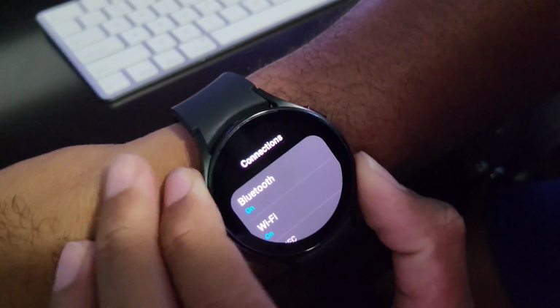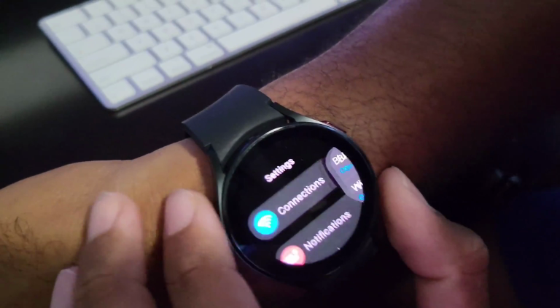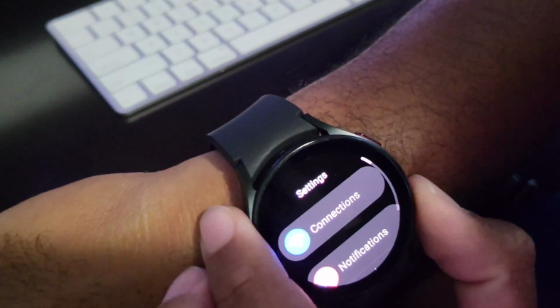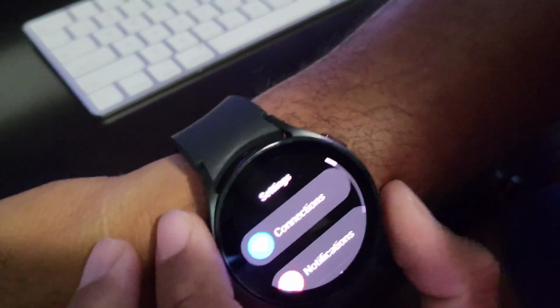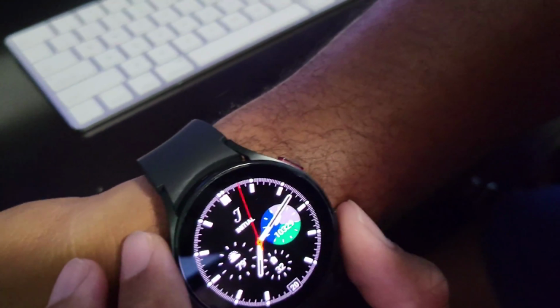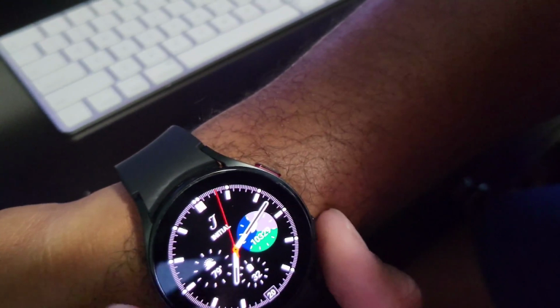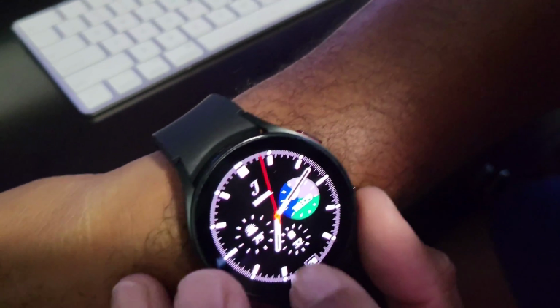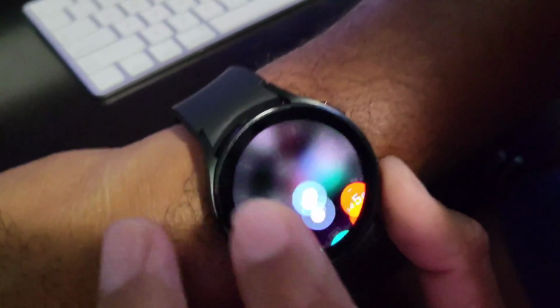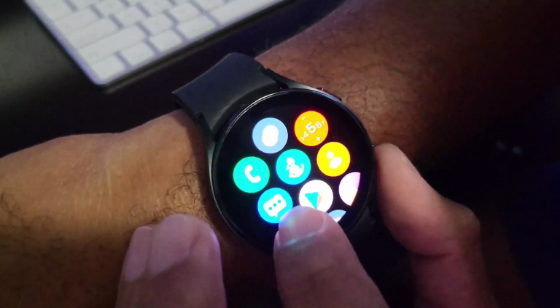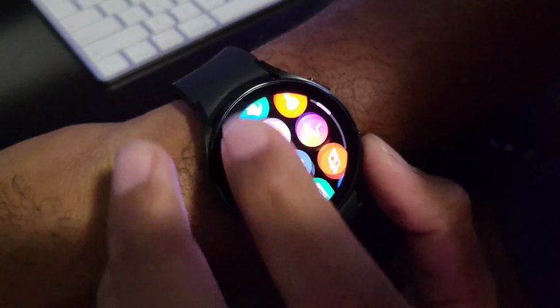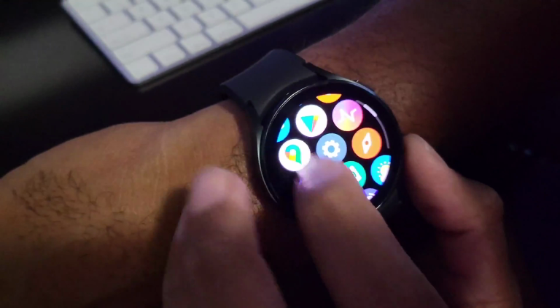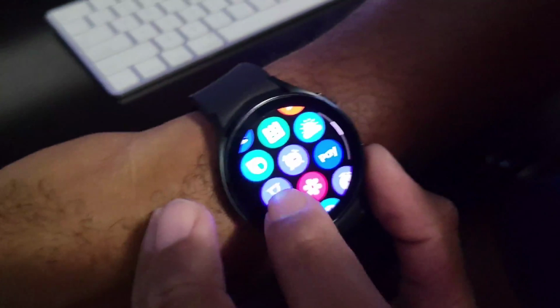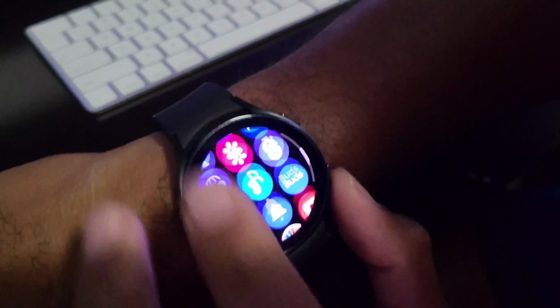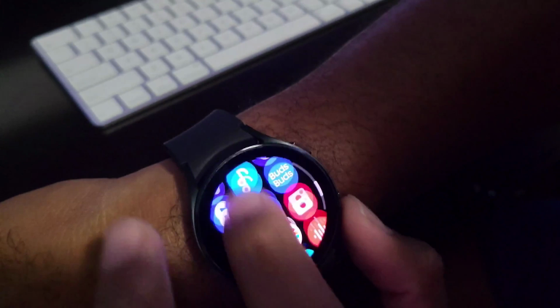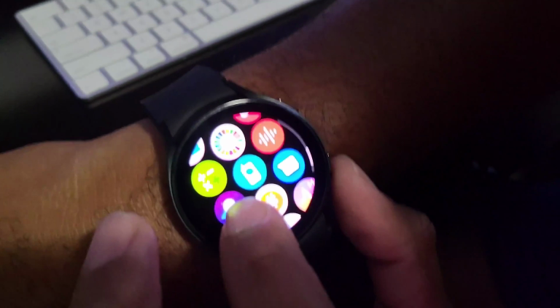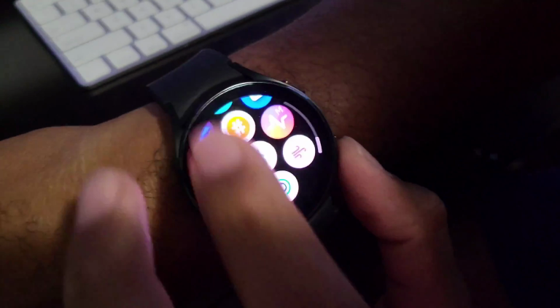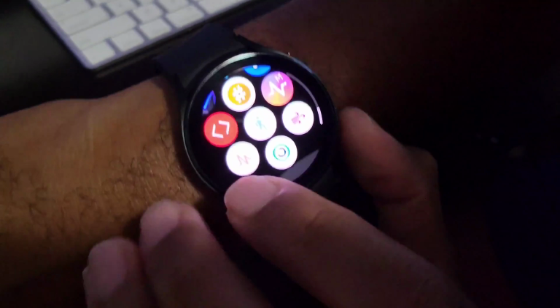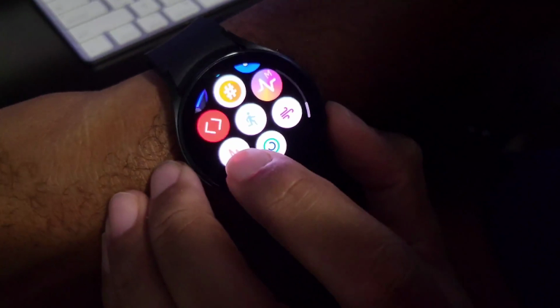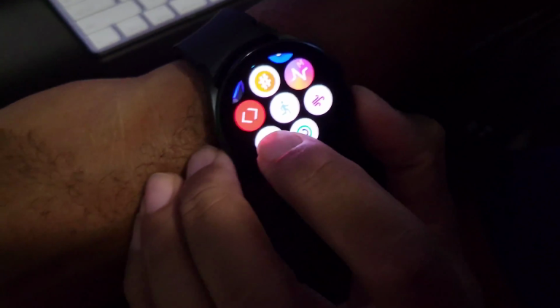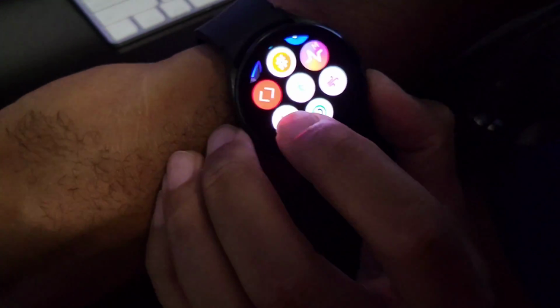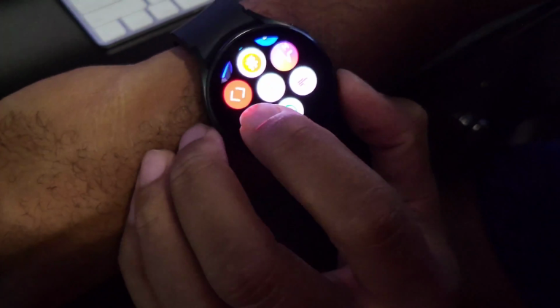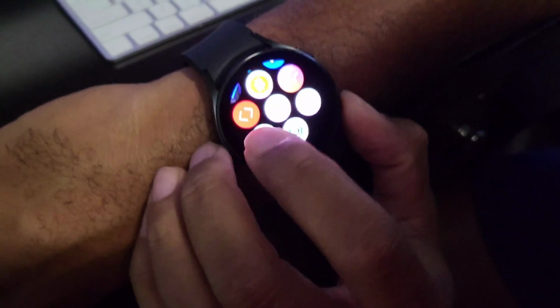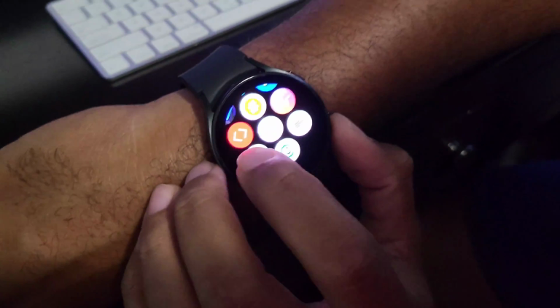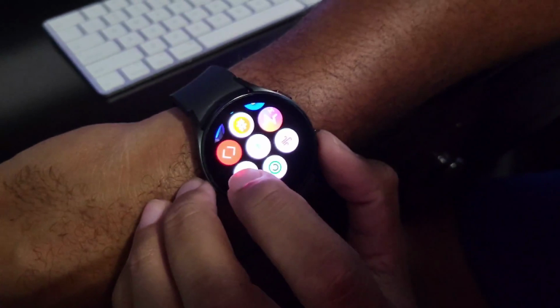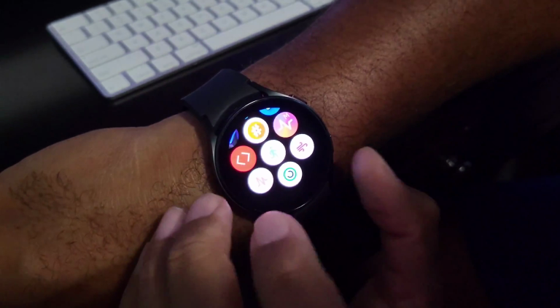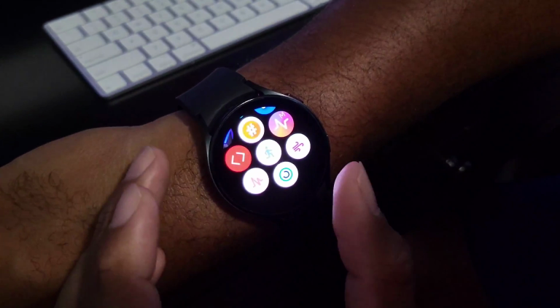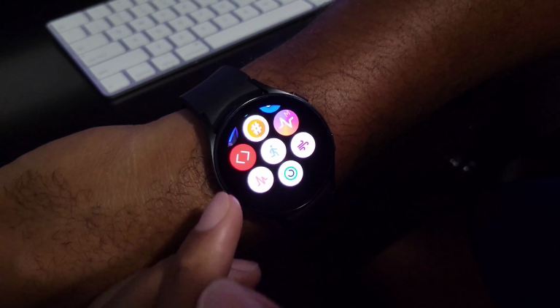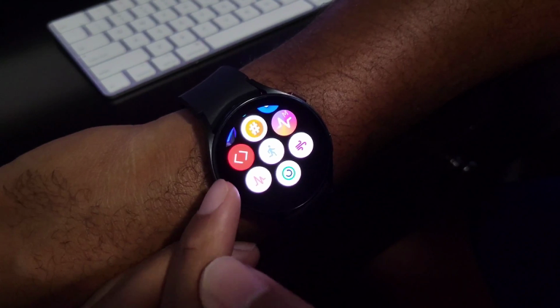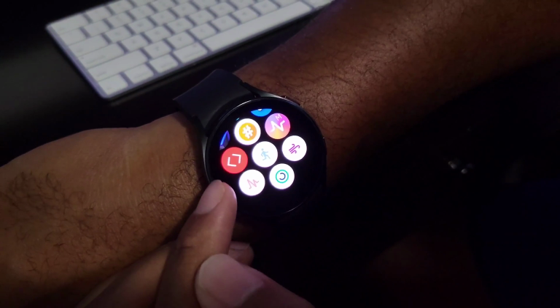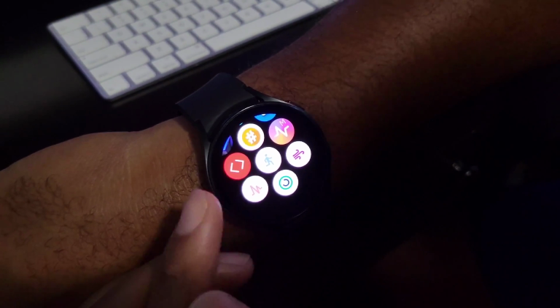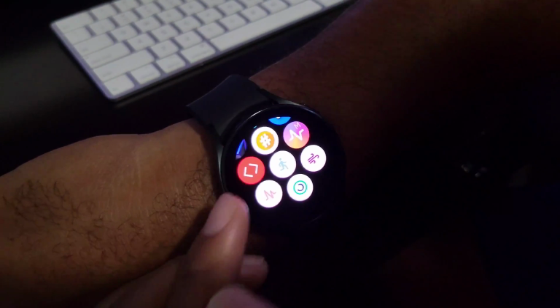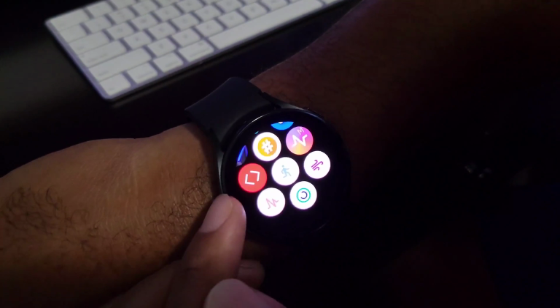Now go ahead and go back, and I'm going to open up the Samsung PowerPoint controller — it's right here. I'll make sure to link a video showing exactly how to install this if you haven't yet.